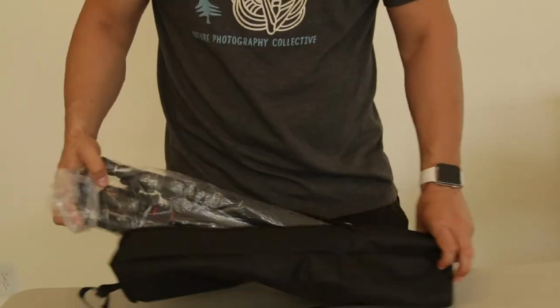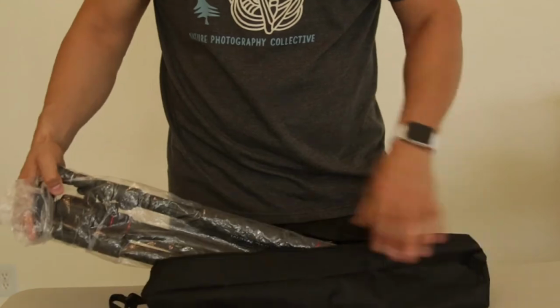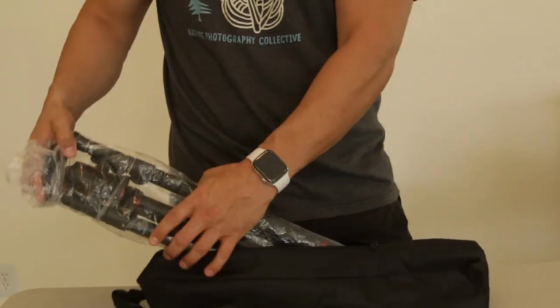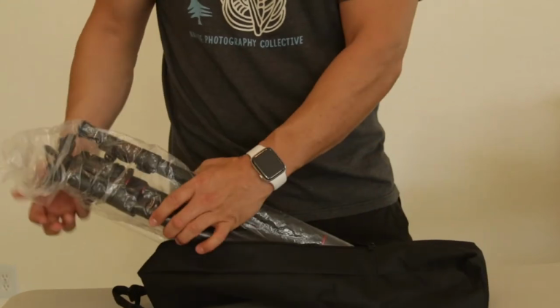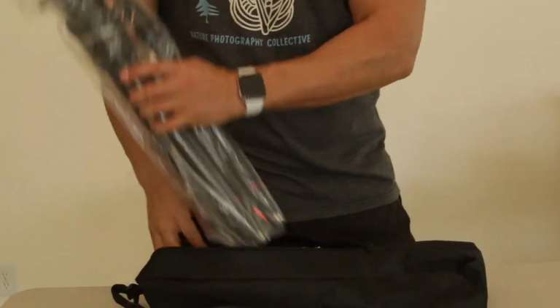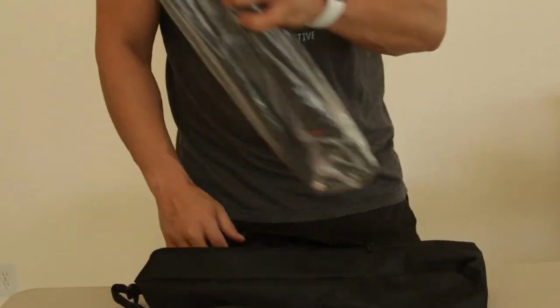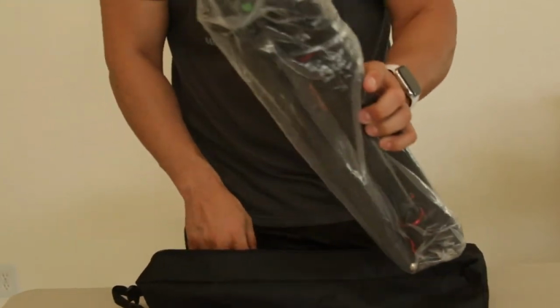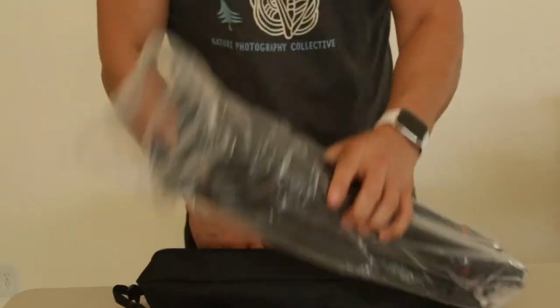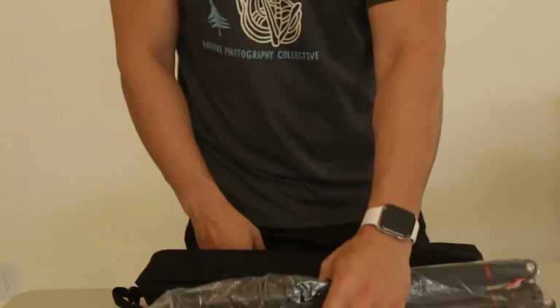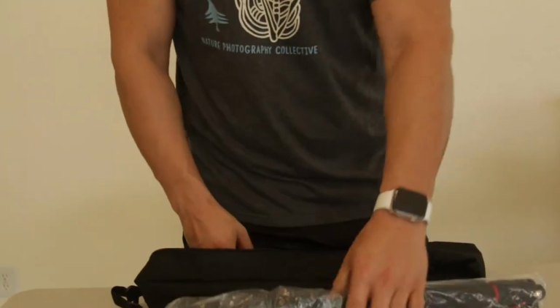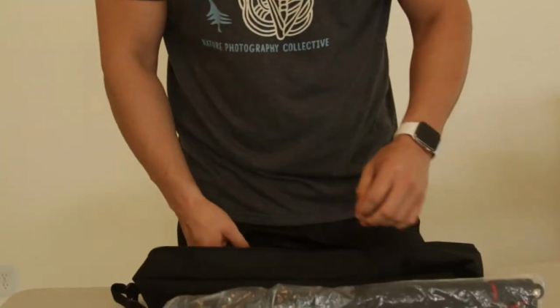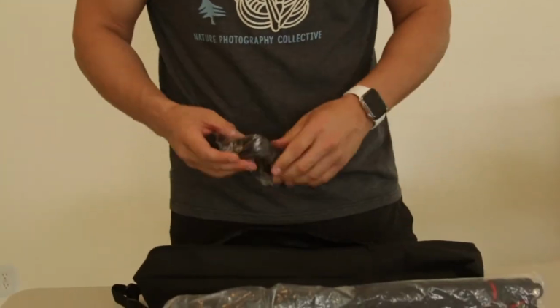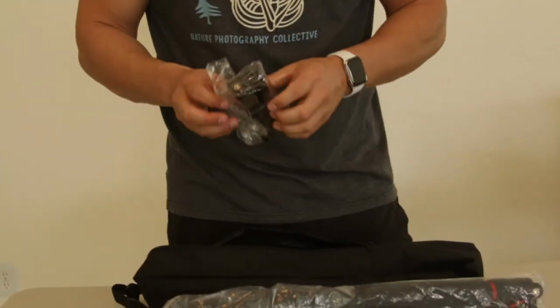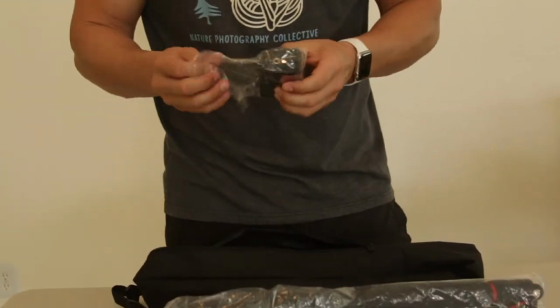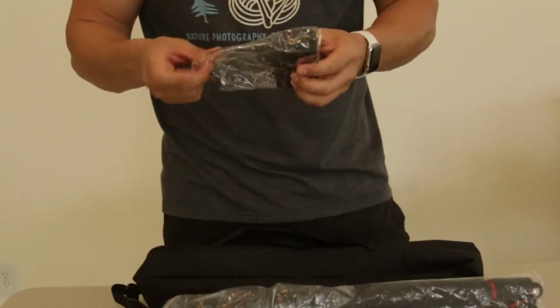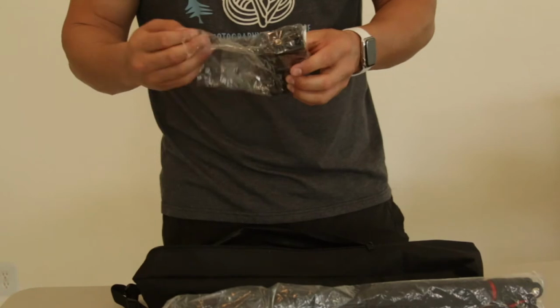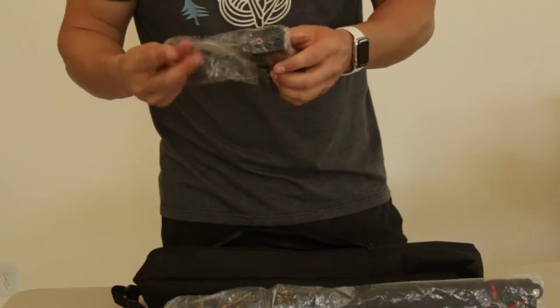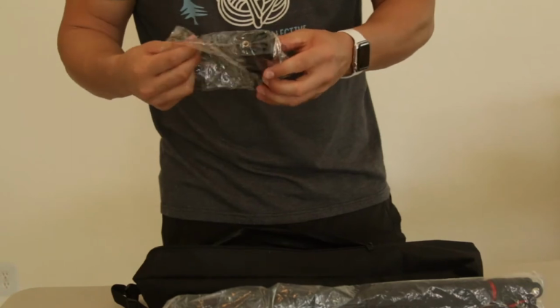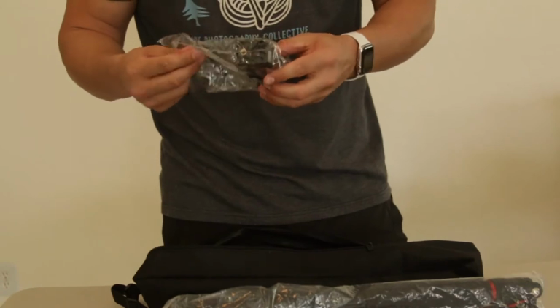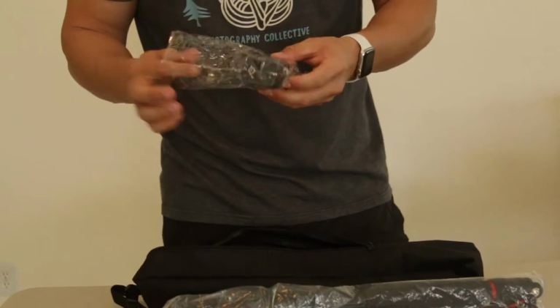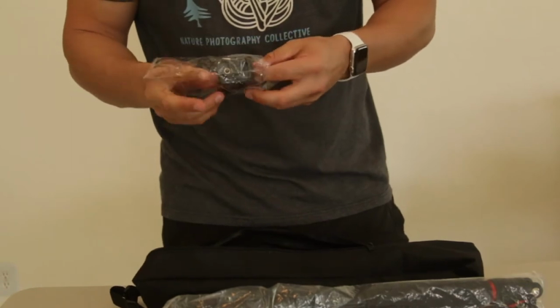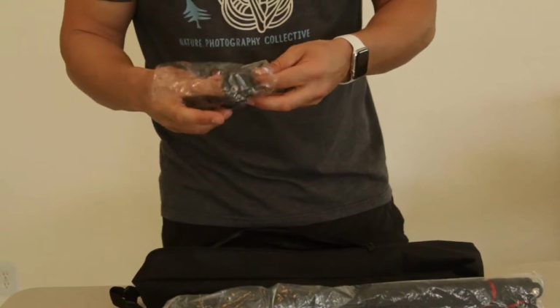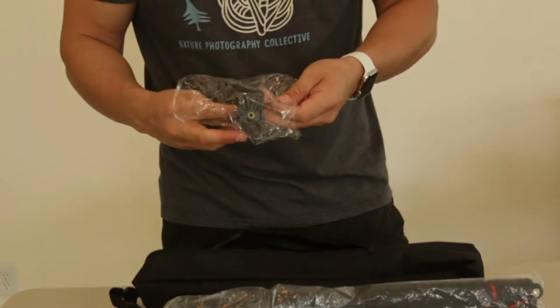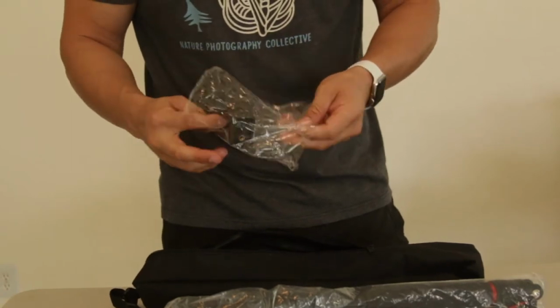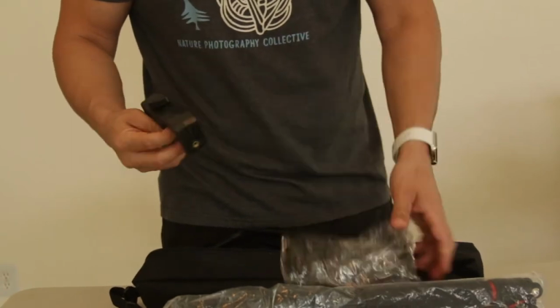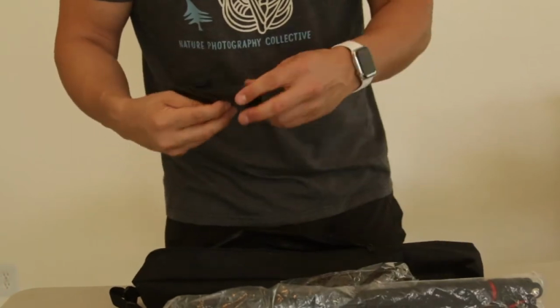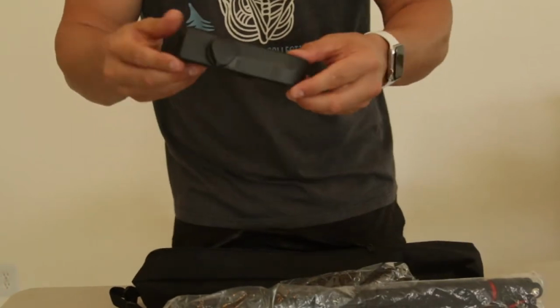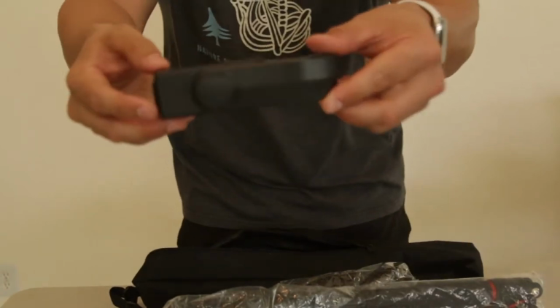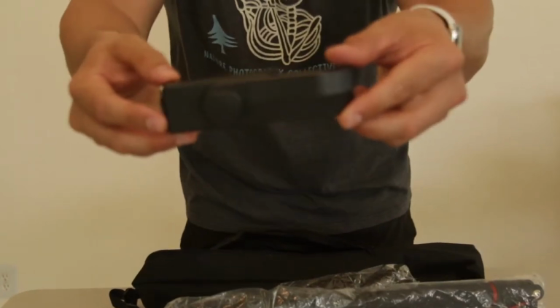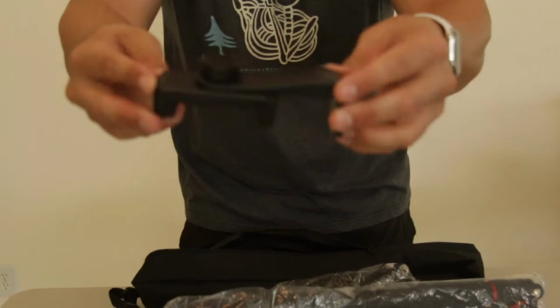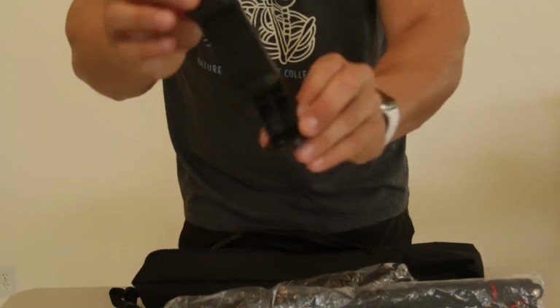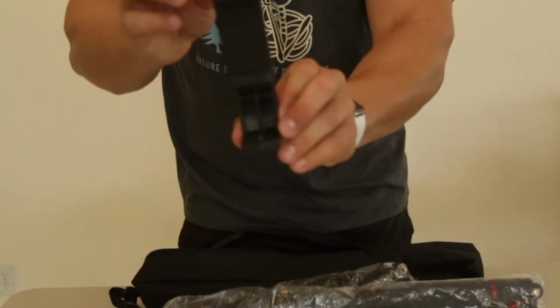The thing that I really liked about this is it actually comes with a phone mount, as you can see here, which is really something that I wanted — to be able to film things with my phone.